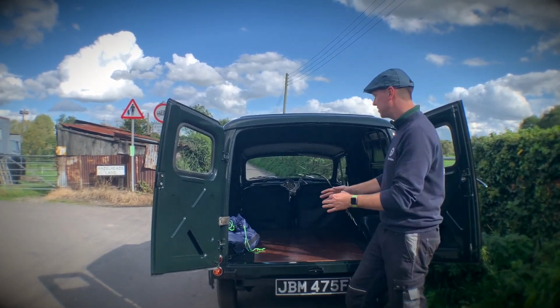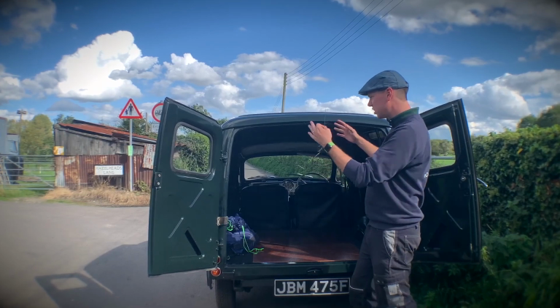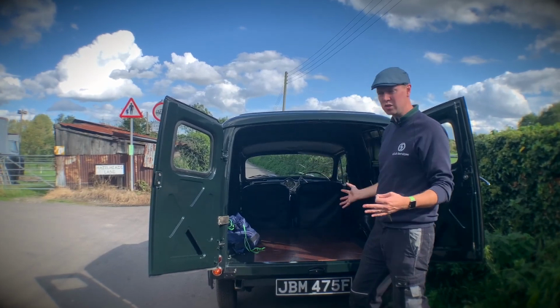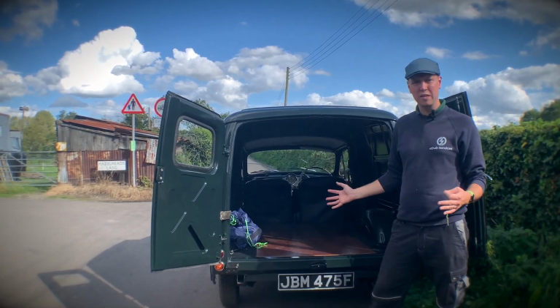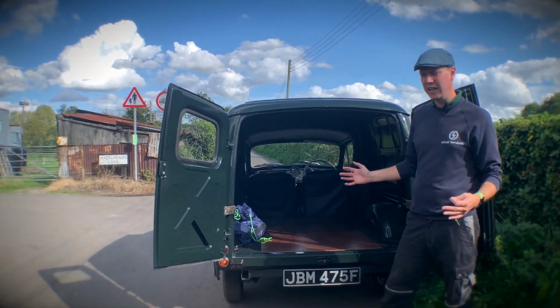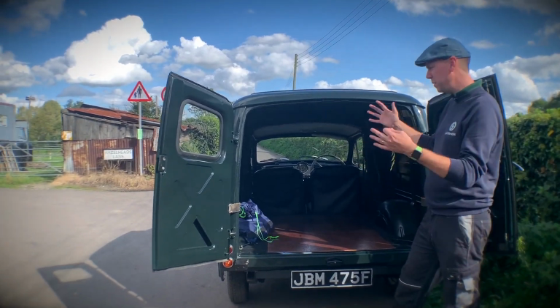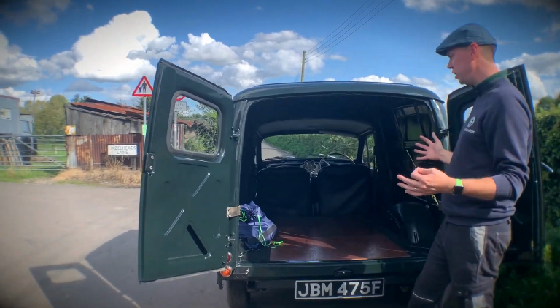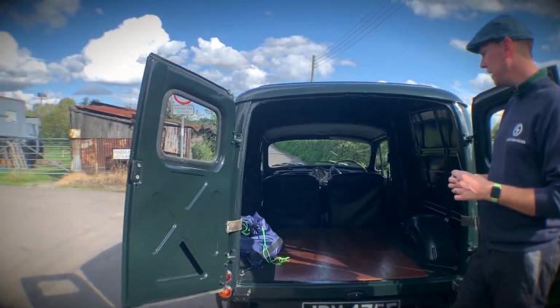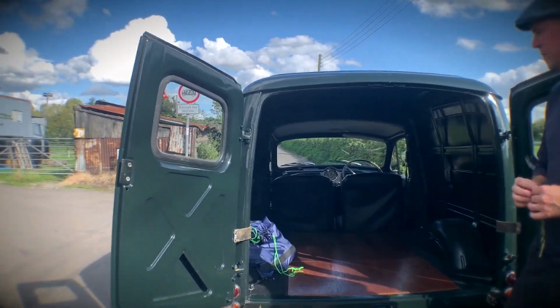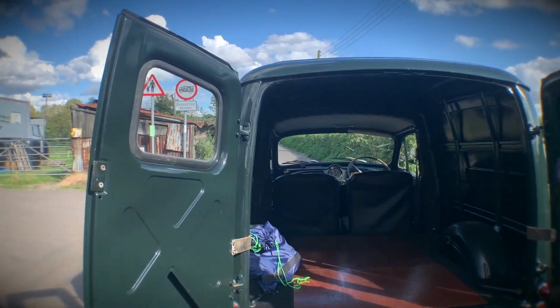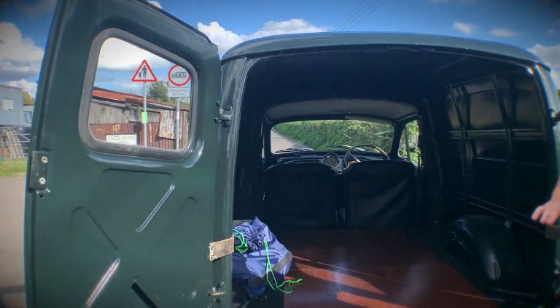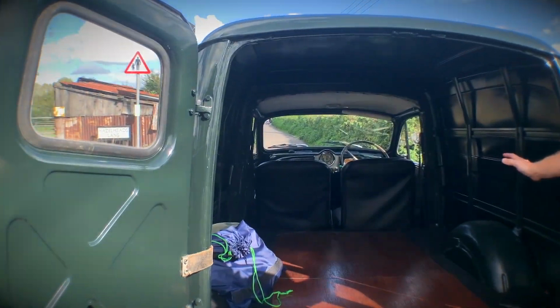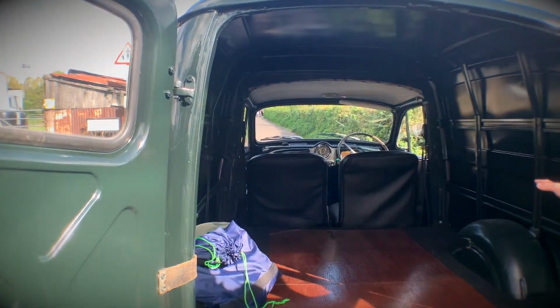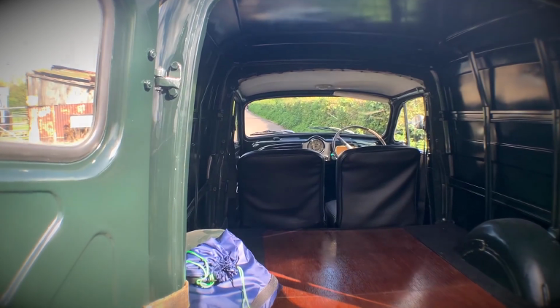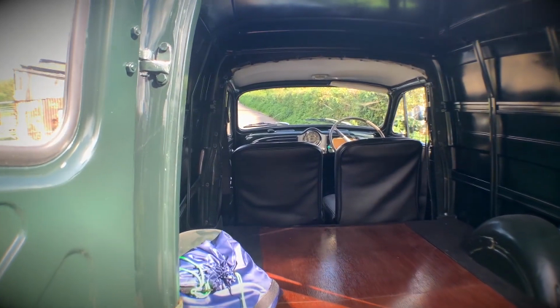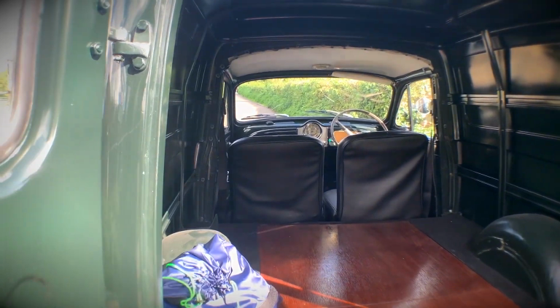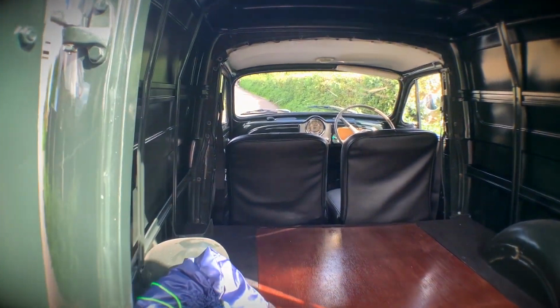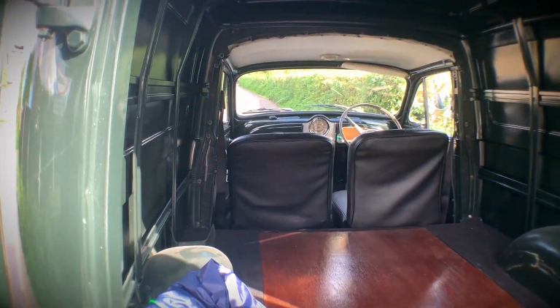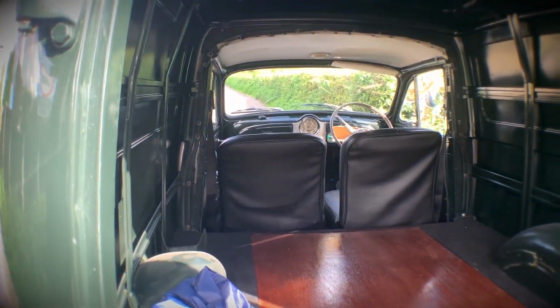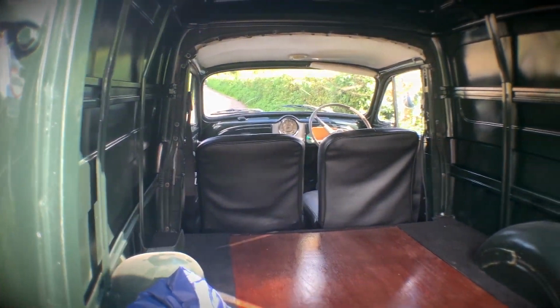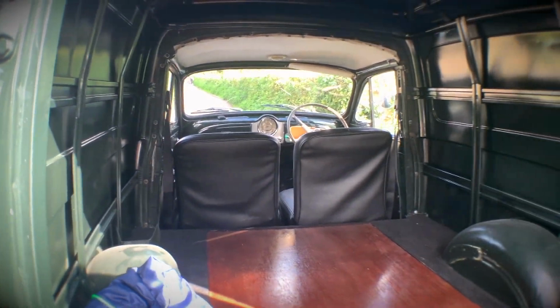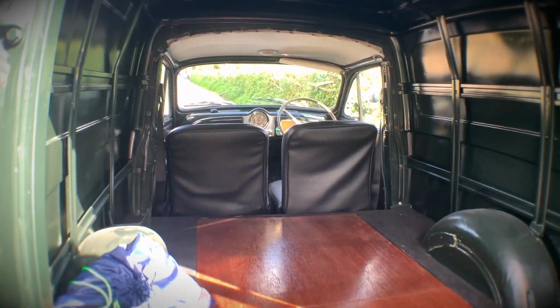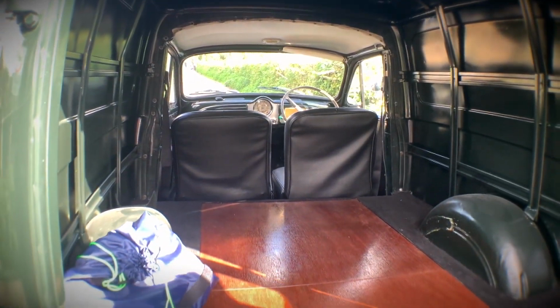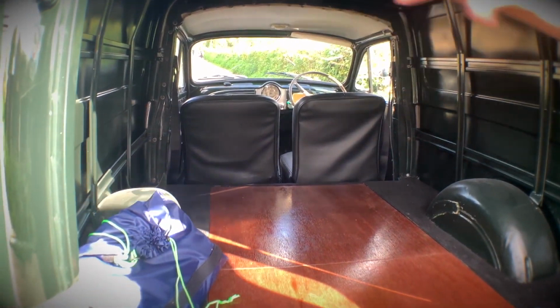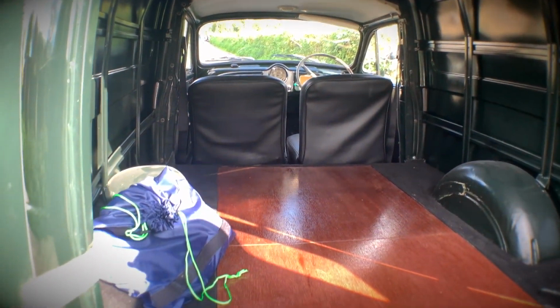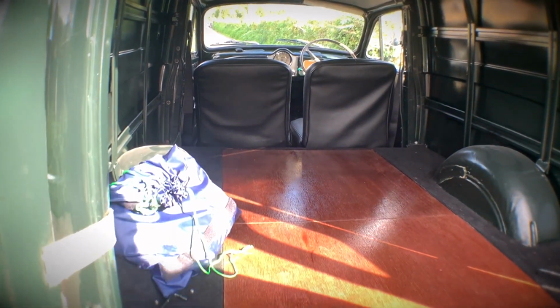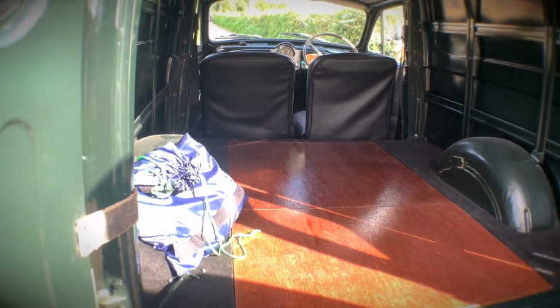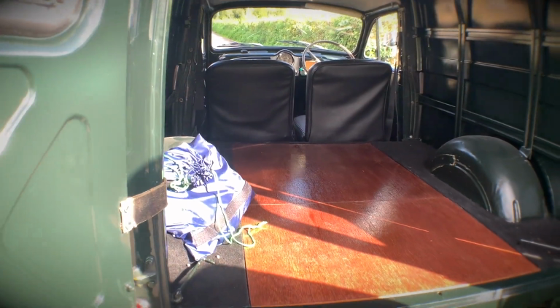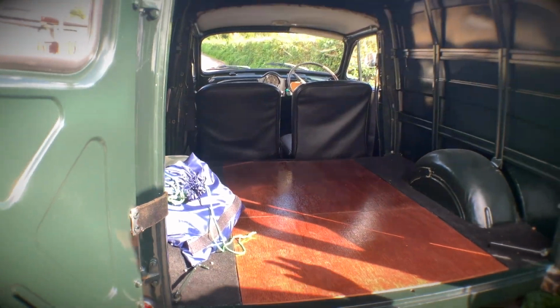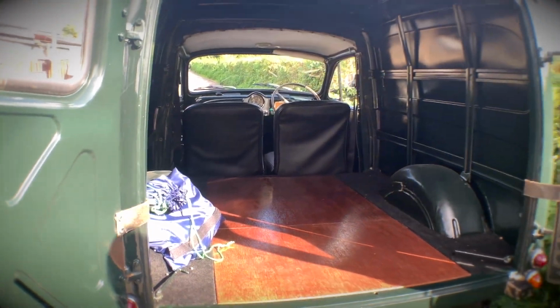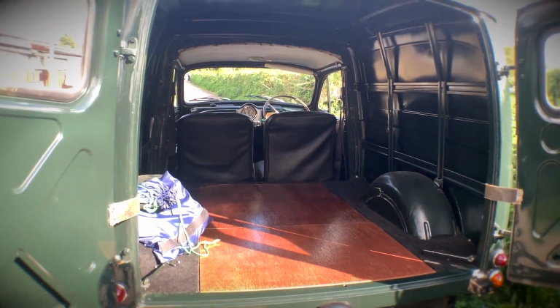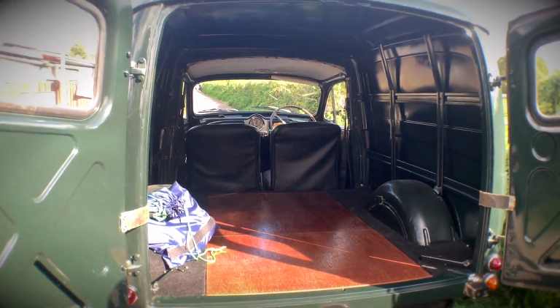It's got such huge space in the back here — a lovely big cube space. We've done some of the restoration work in the back here as well, sorting out the wood on the base, the carpets, and touching up the paintwork around the inside. We're really pleased with how that's turned out.